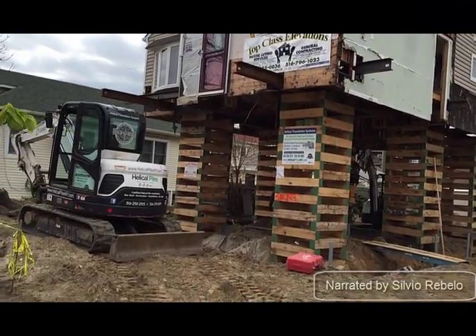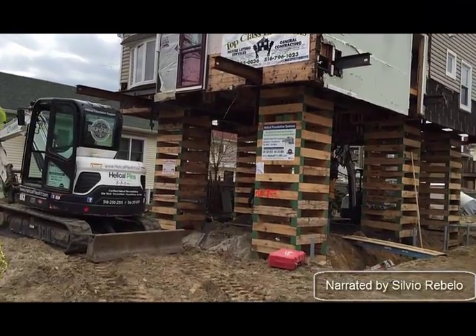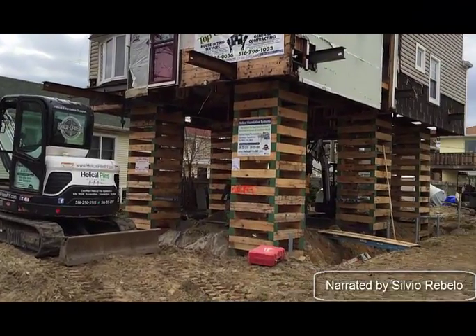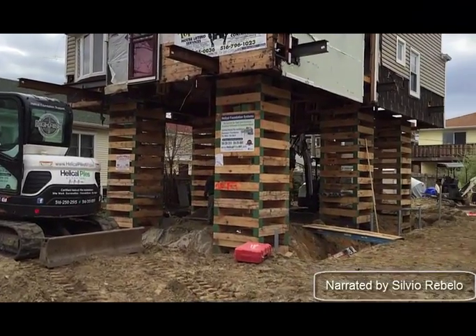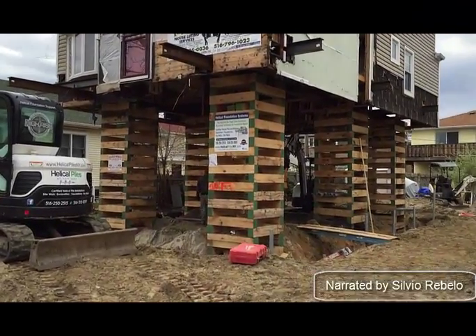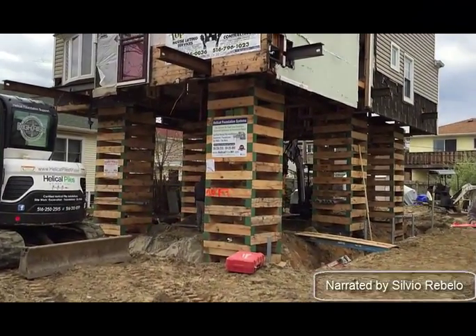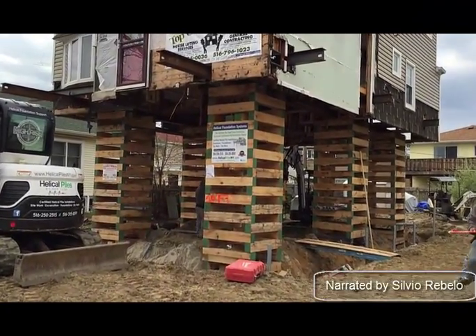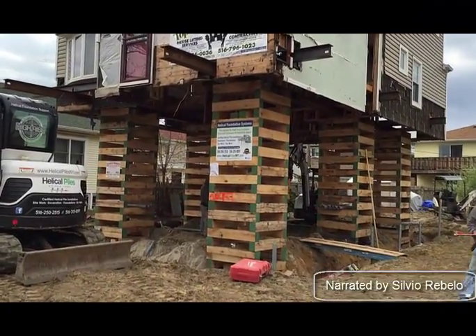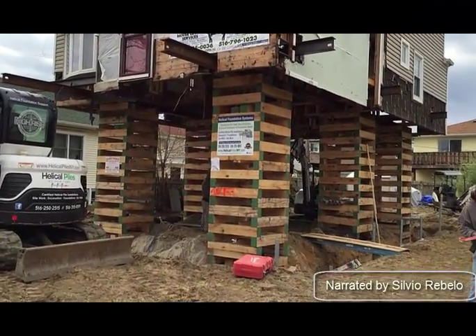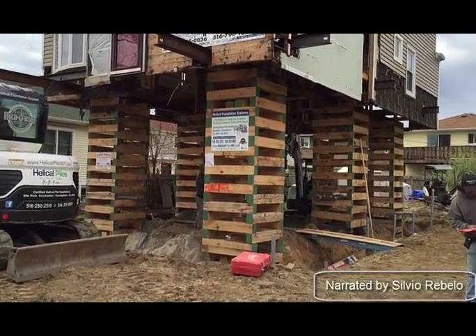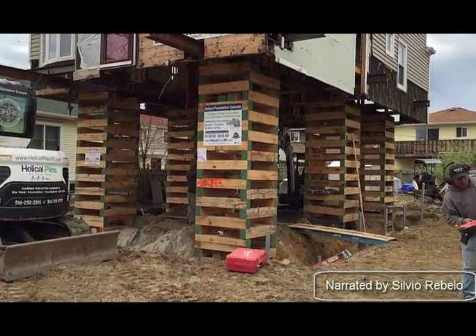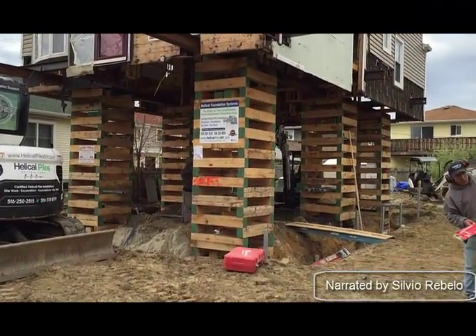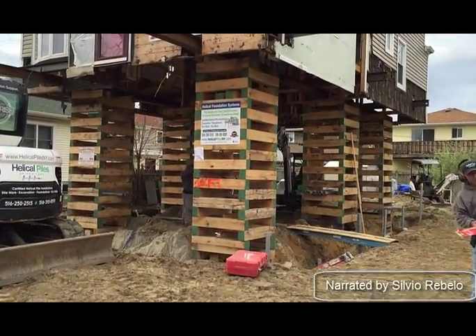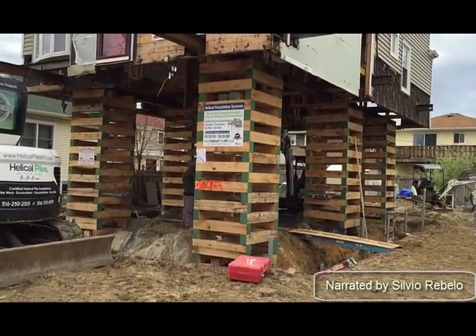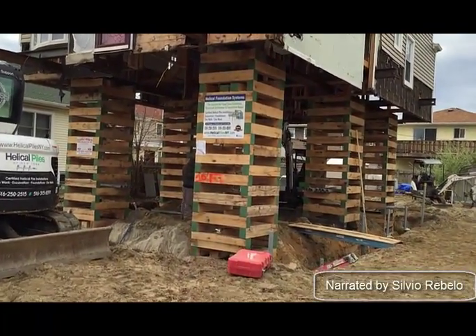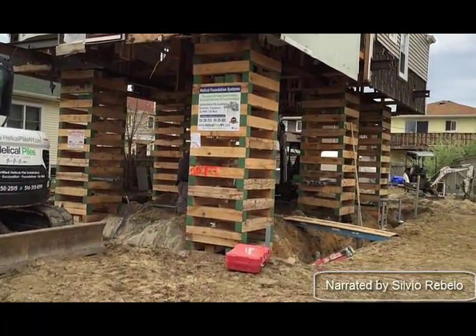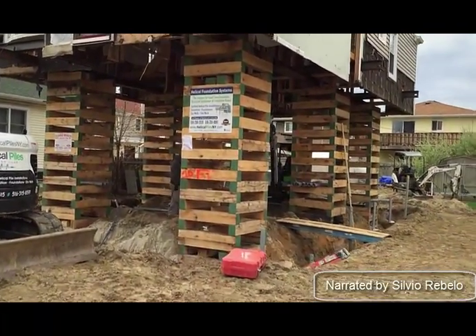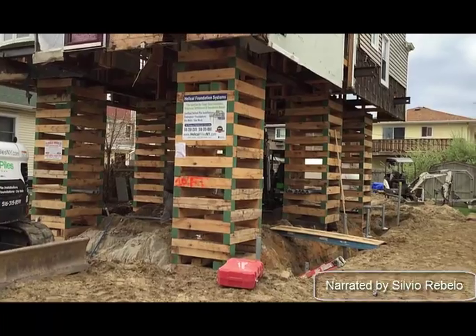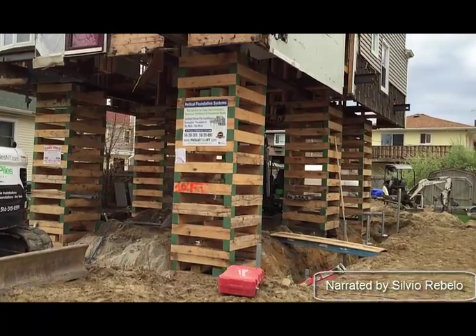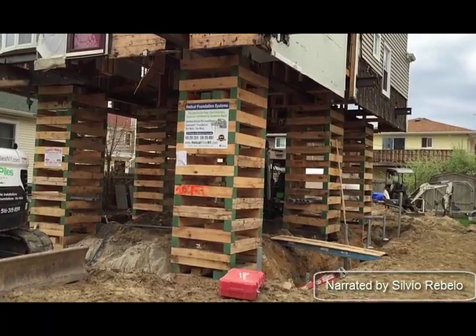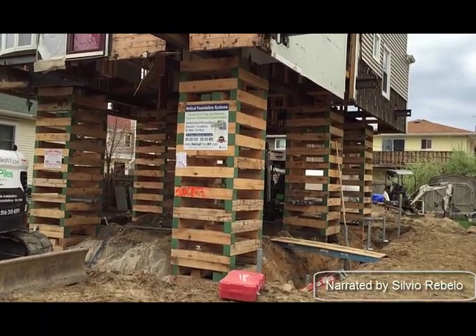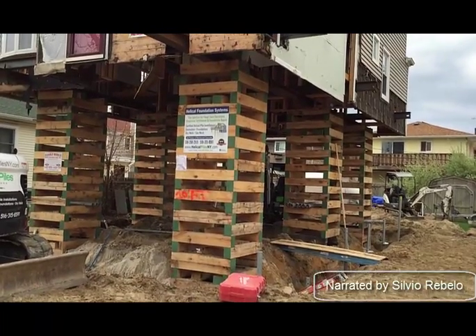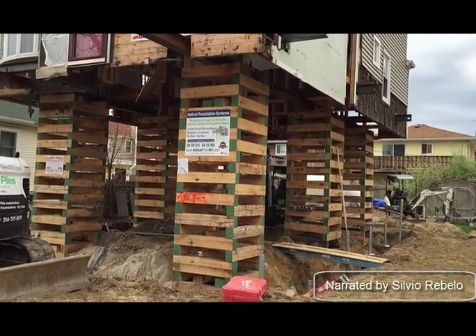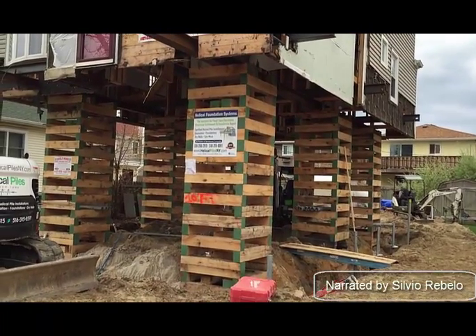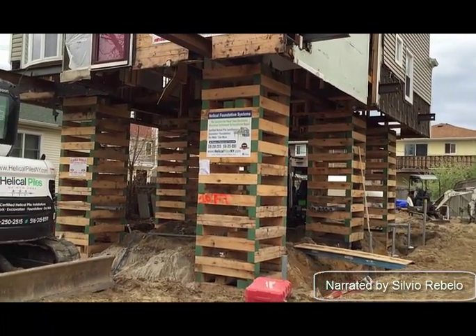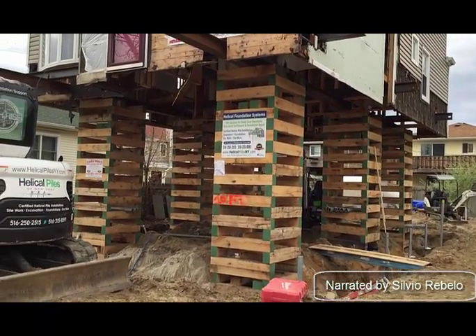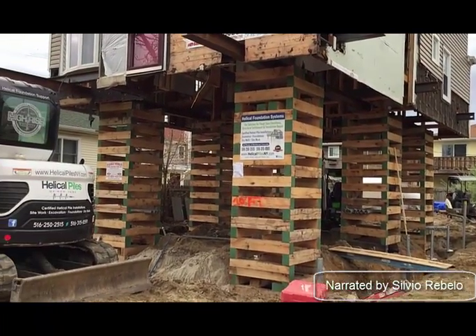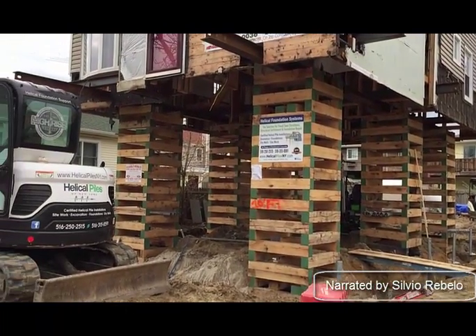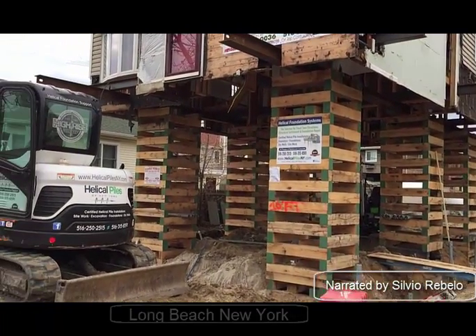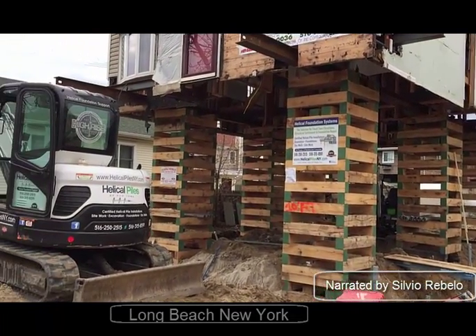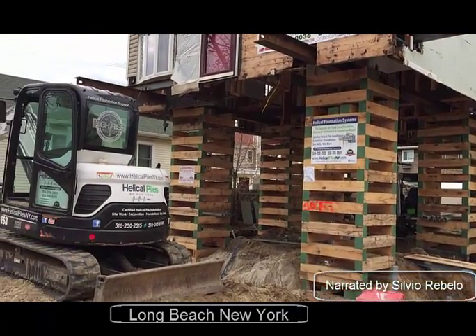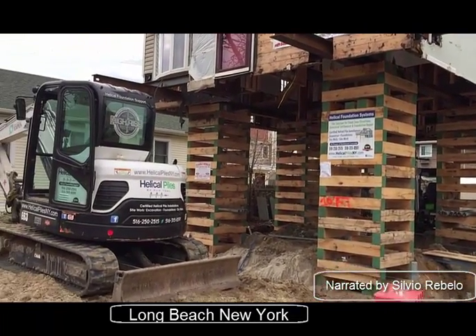Hi there, it's me Solviel. We're in Long Beach, New York for another helical pile installation. Let me show you what we've been doing.